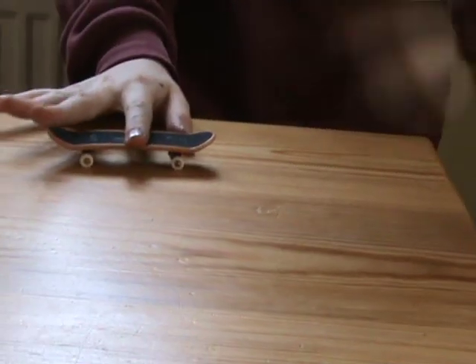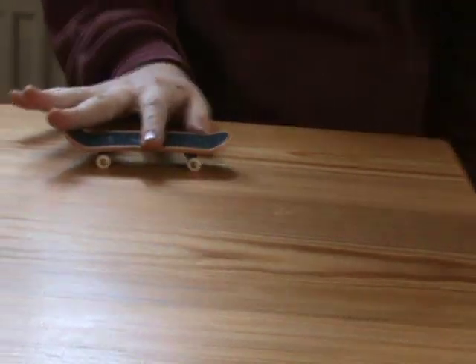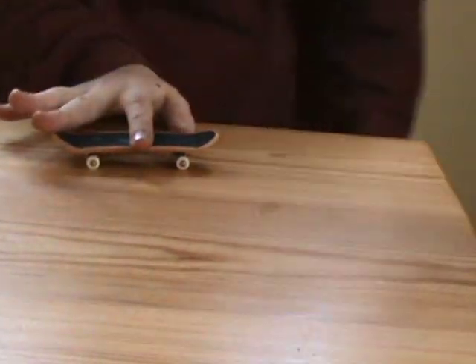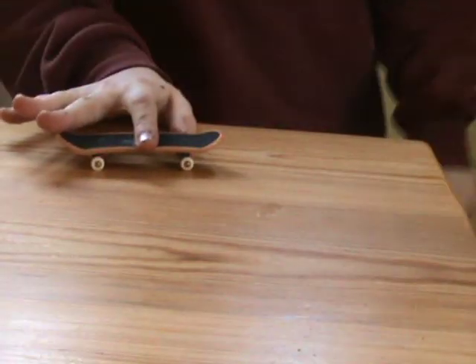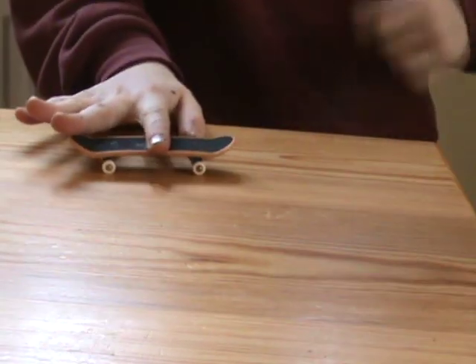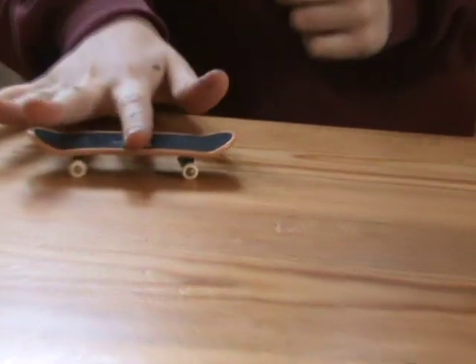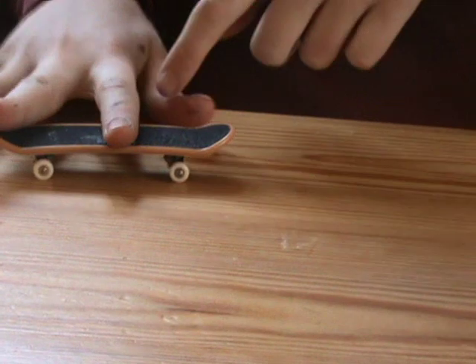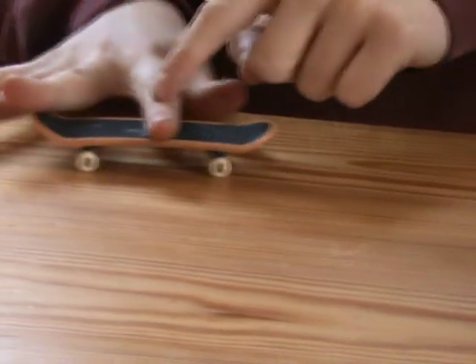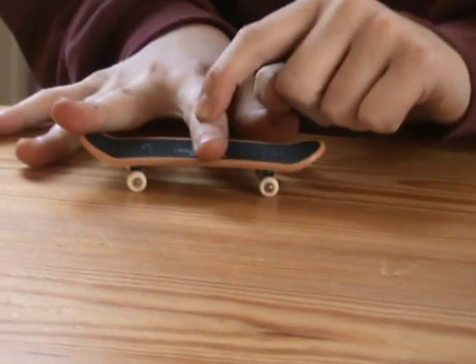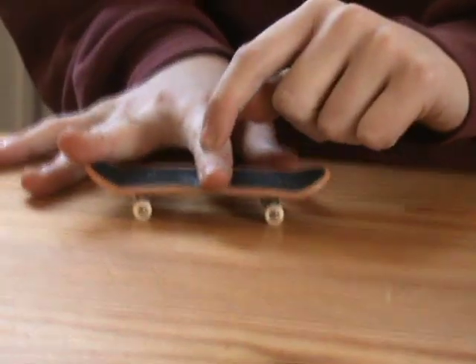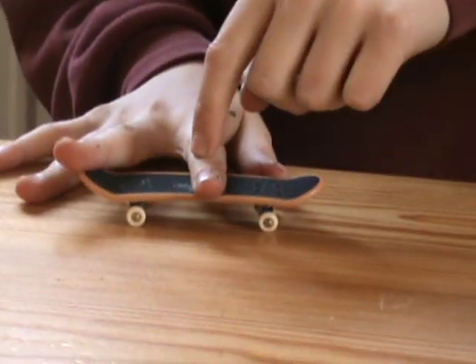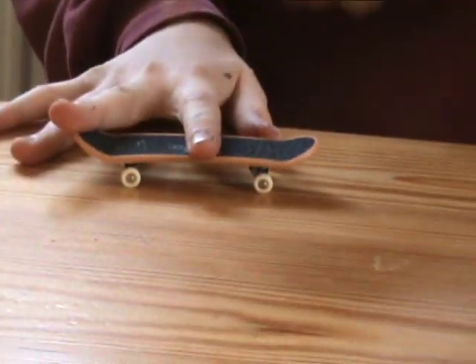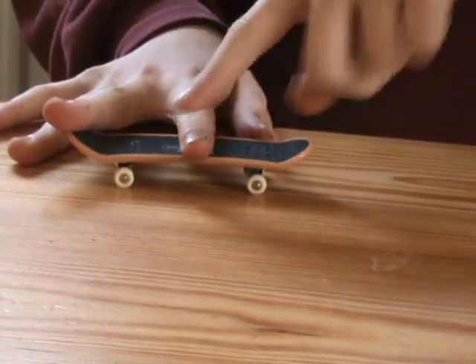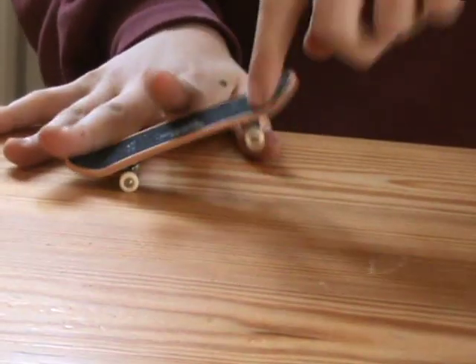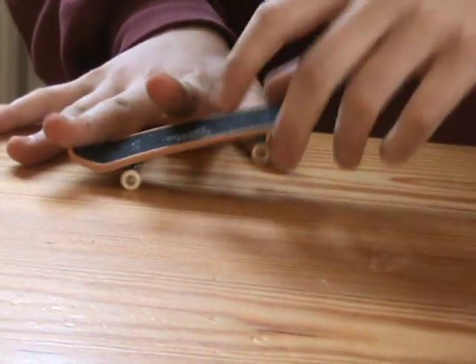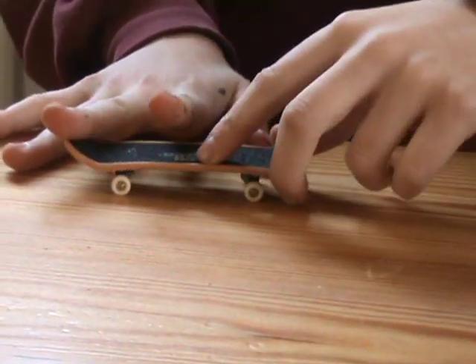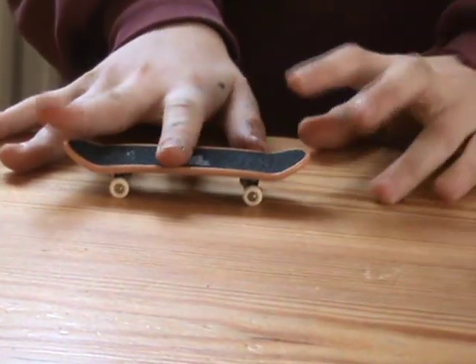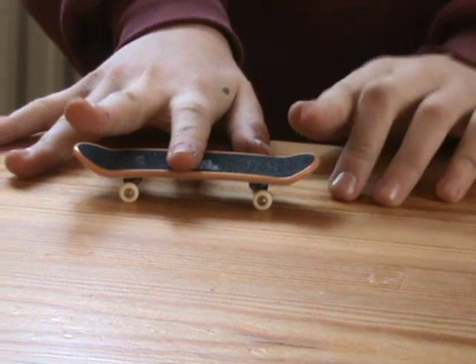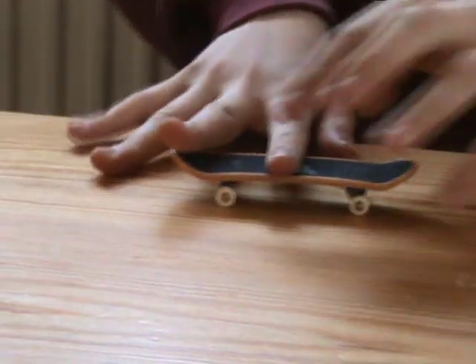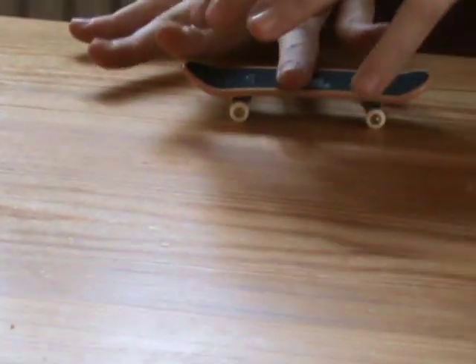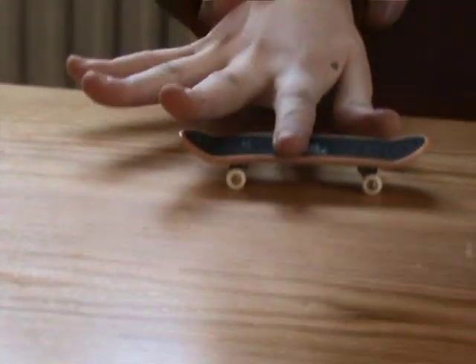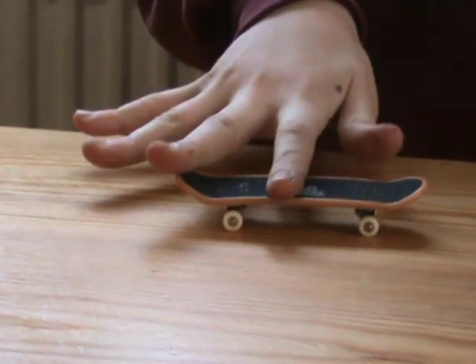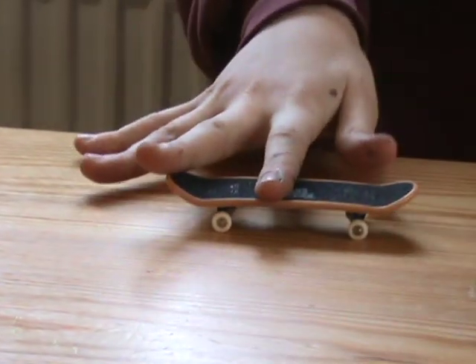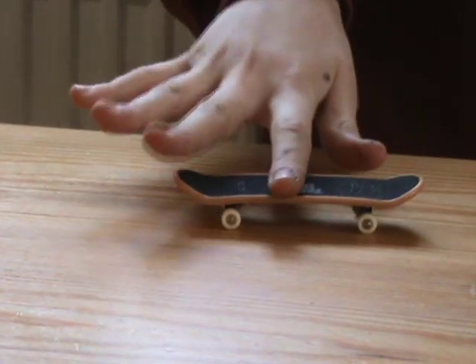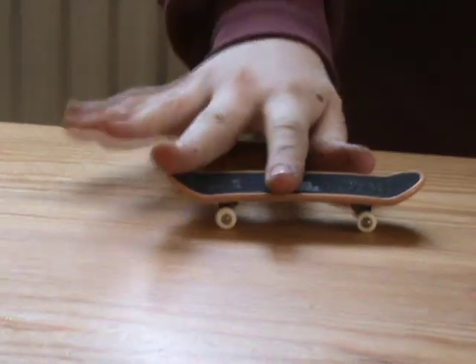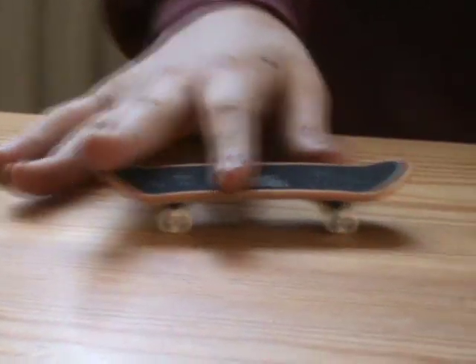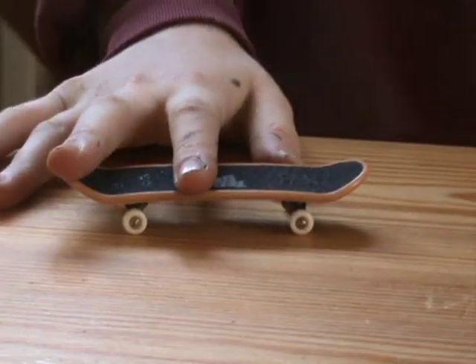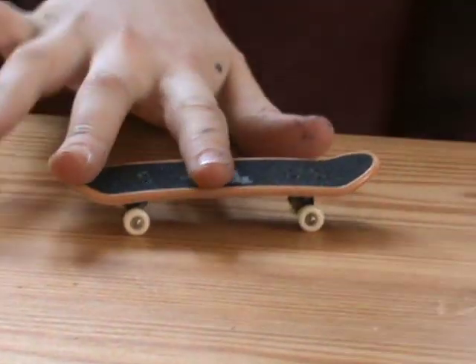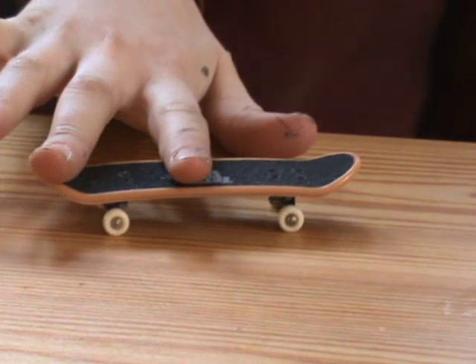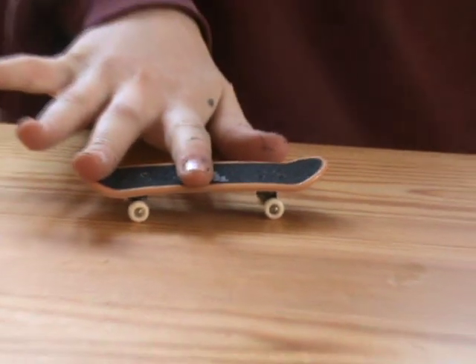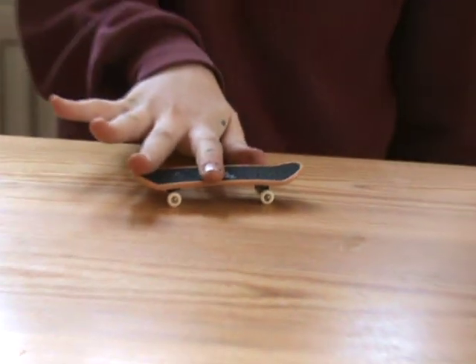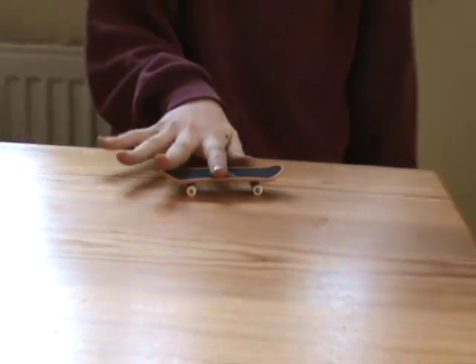This is for the right-handed people. You put your index finger on the TechDeck logo like that and your middle finger on the tail.